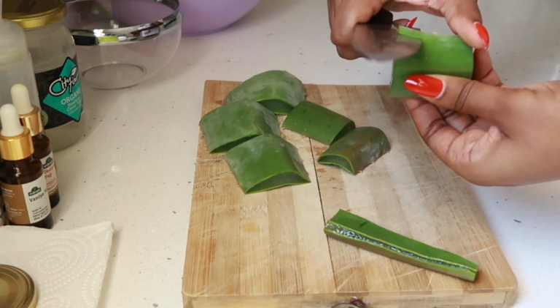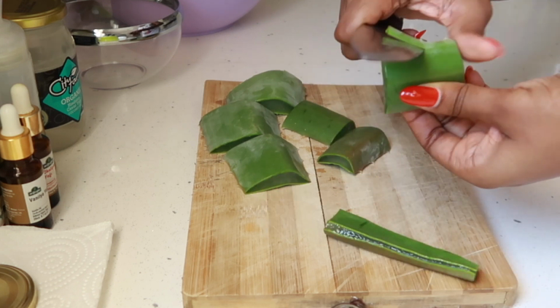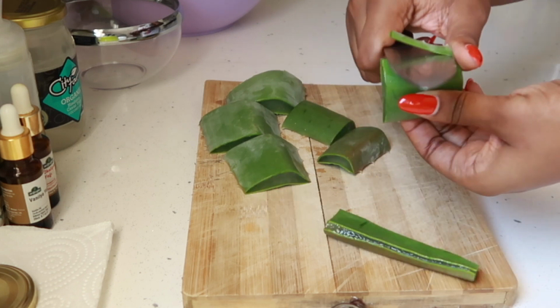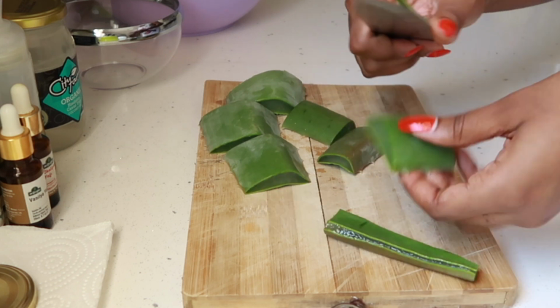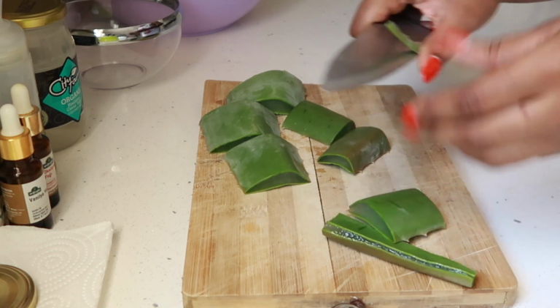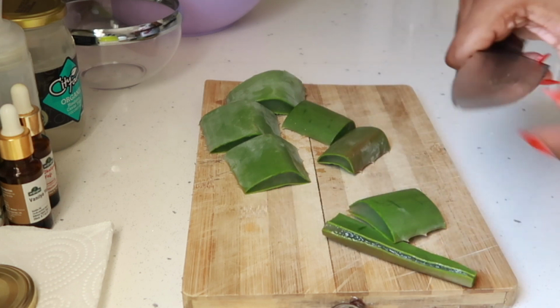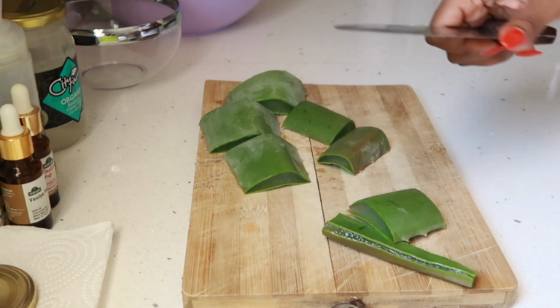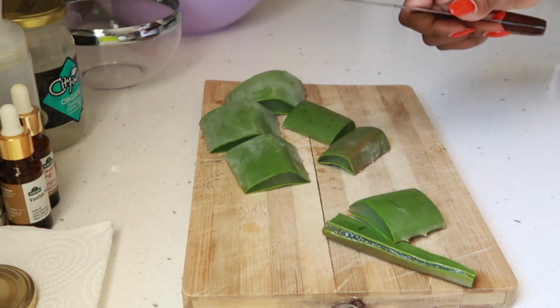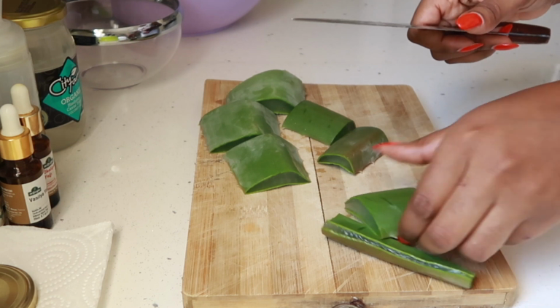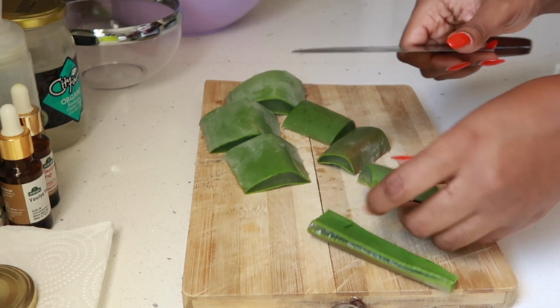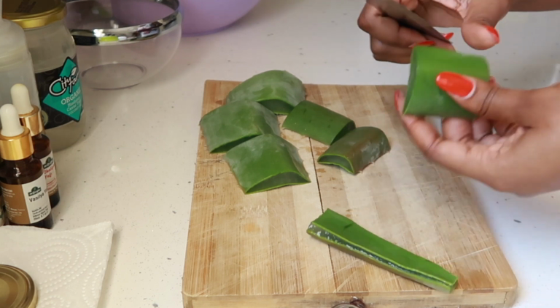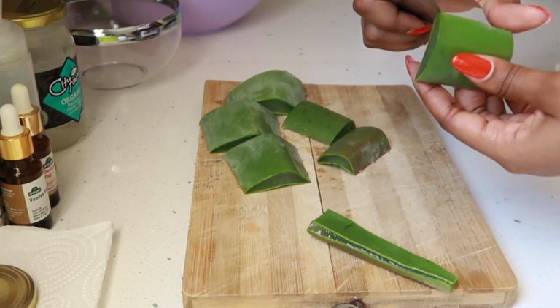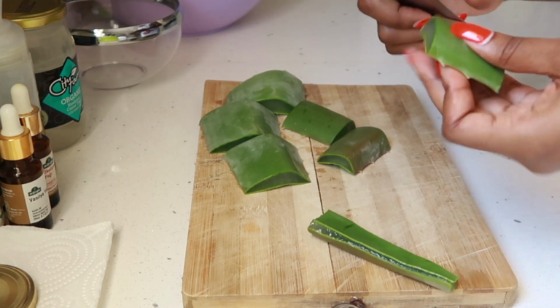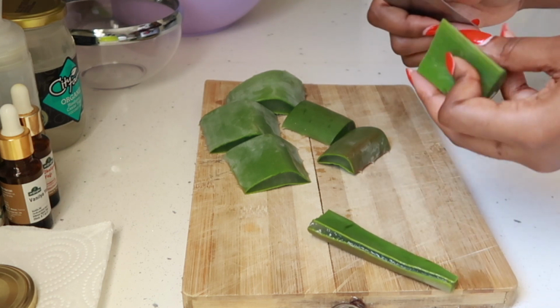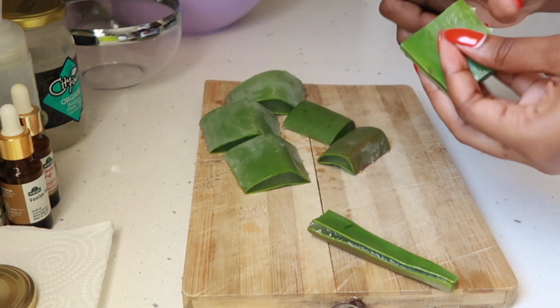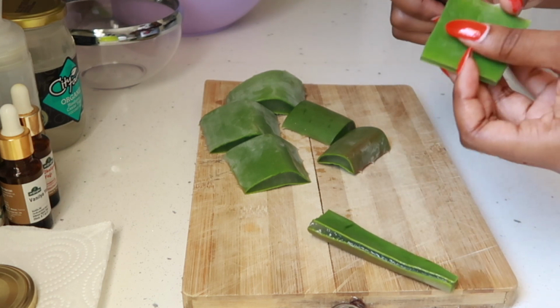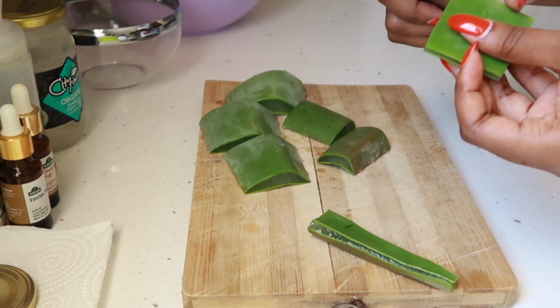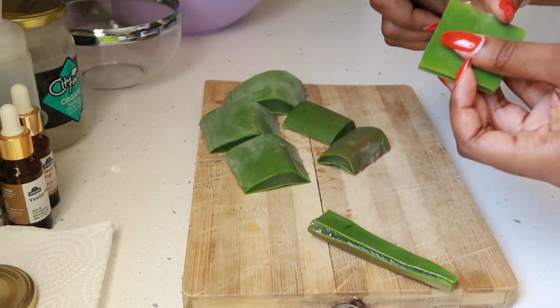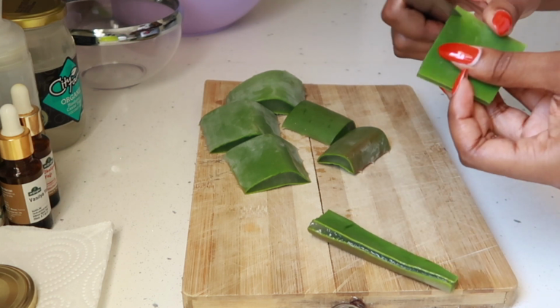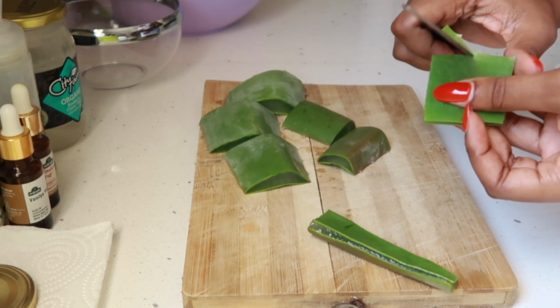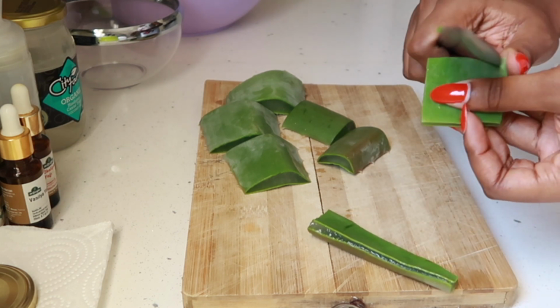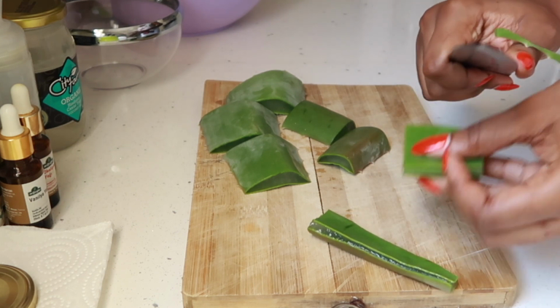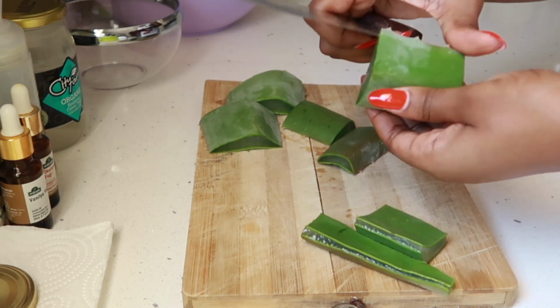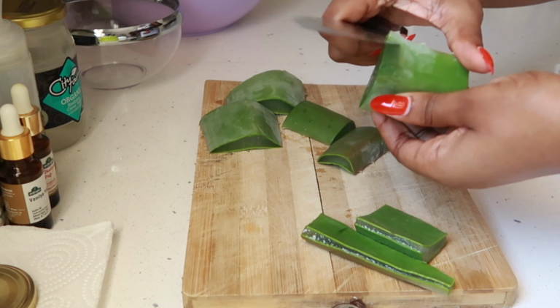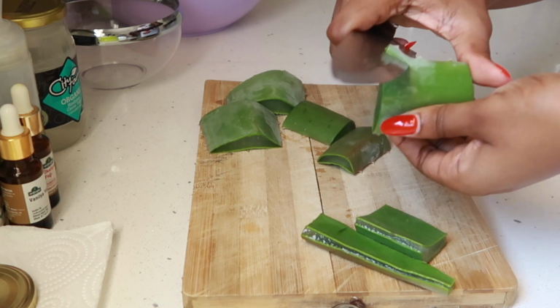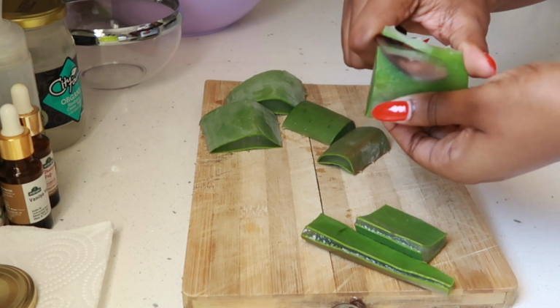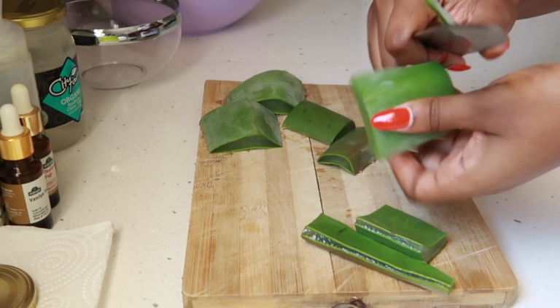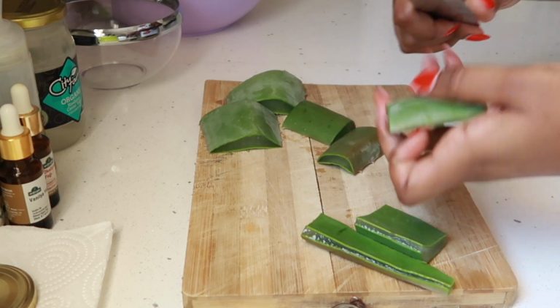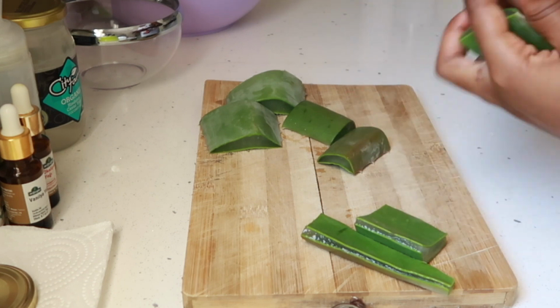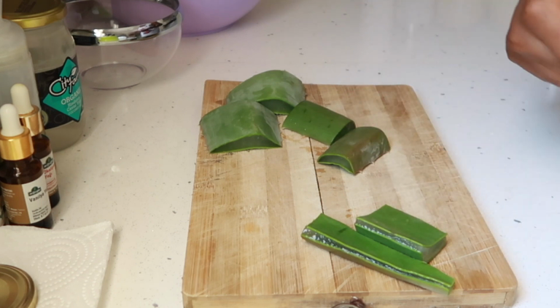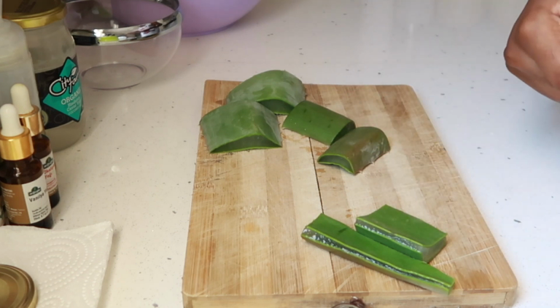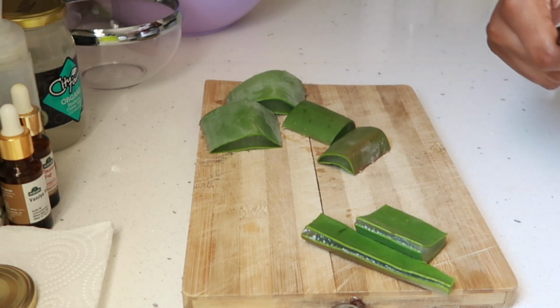So I'm just peeling off the sides, the sharp sides, just so that I can get the aloe vera flesh, because that's what we need. I've done this process in like two of my videos.